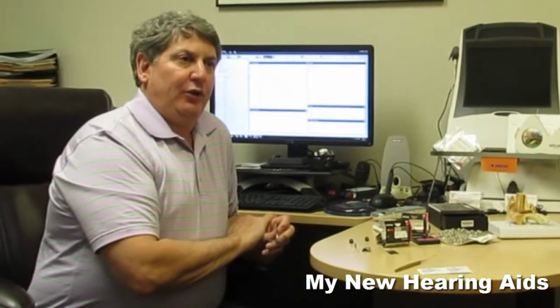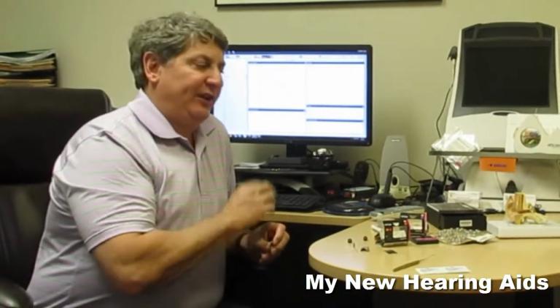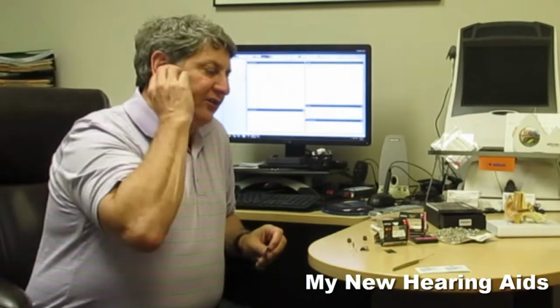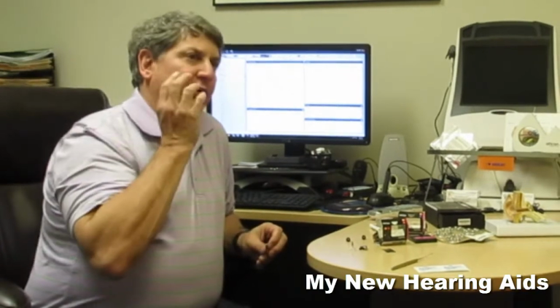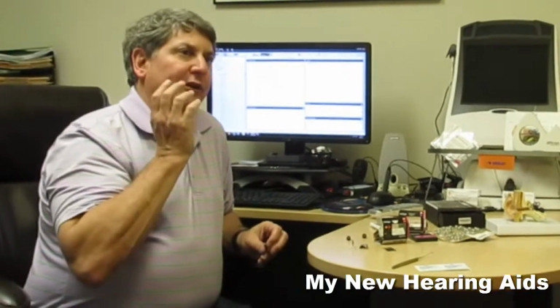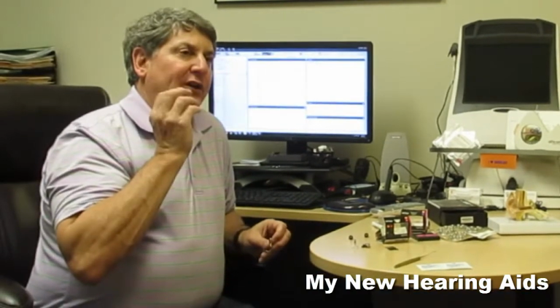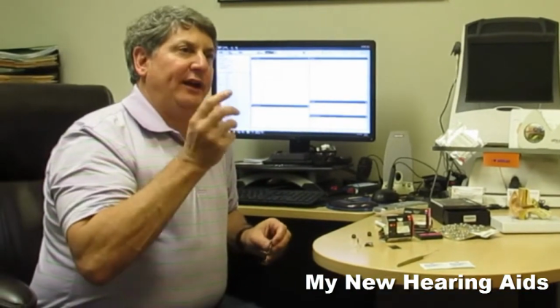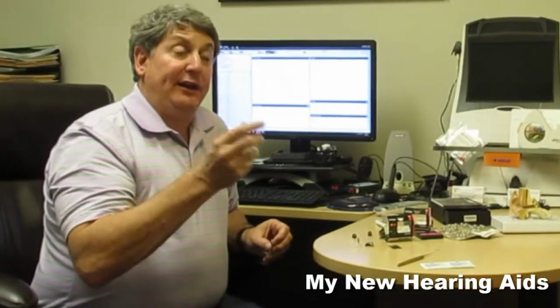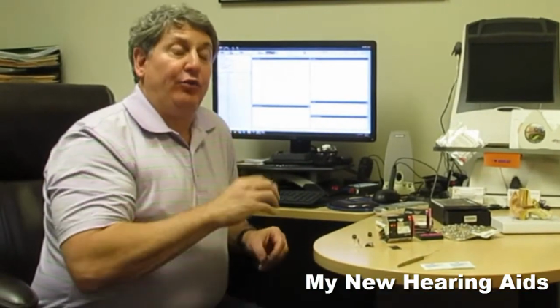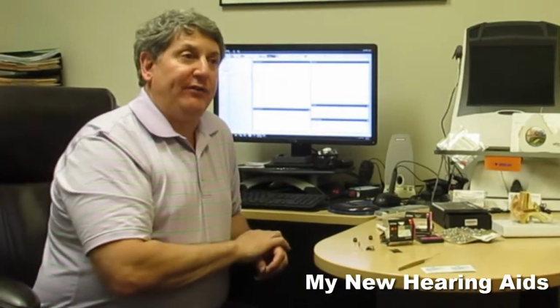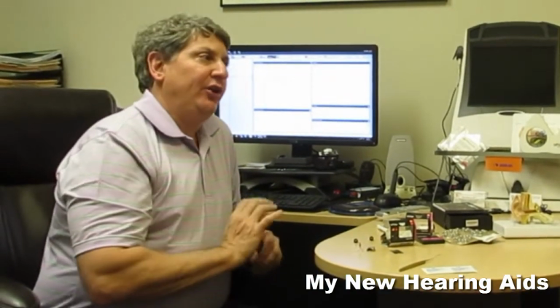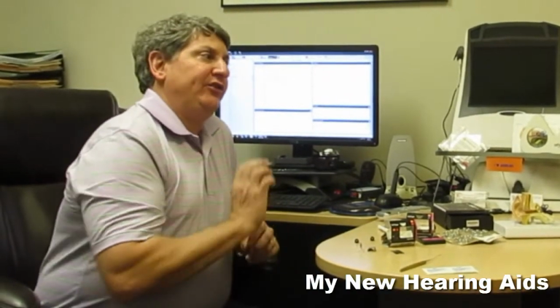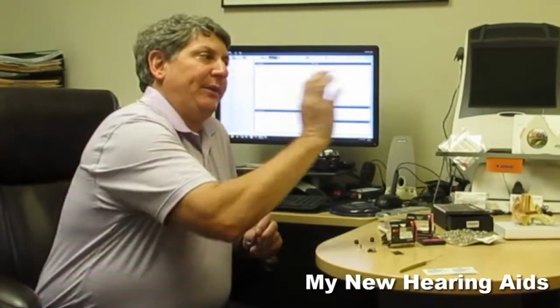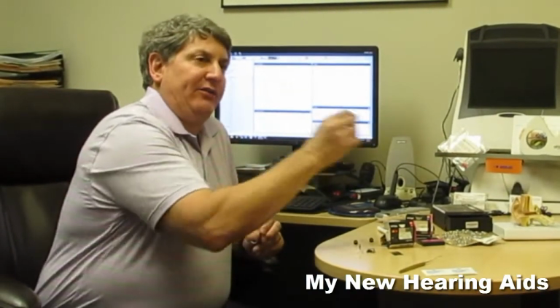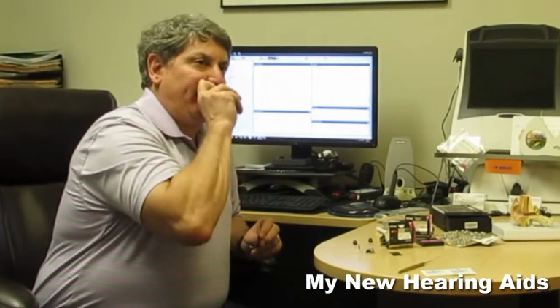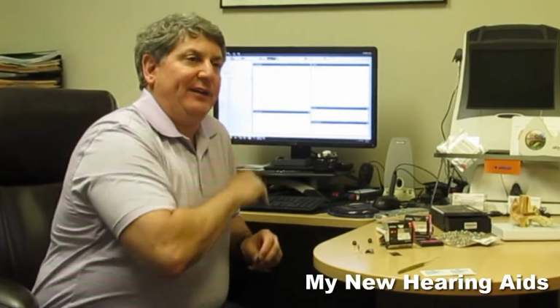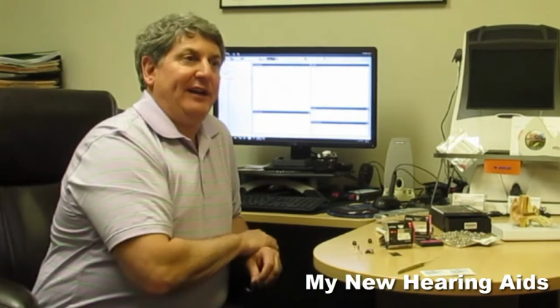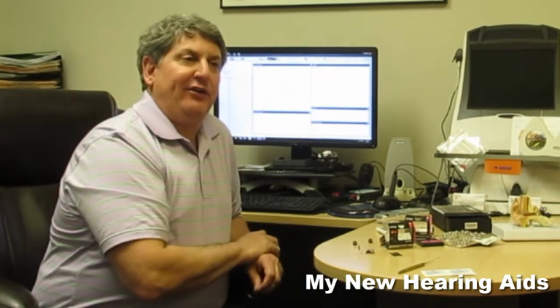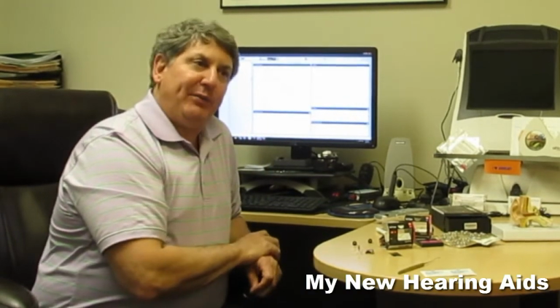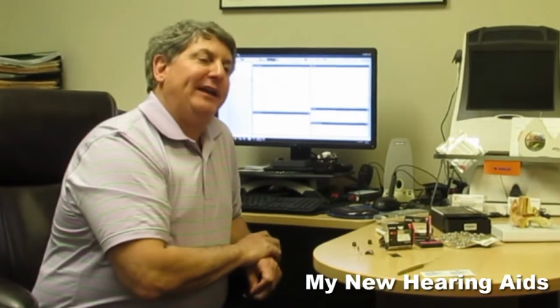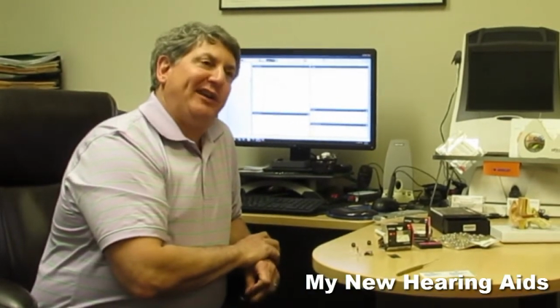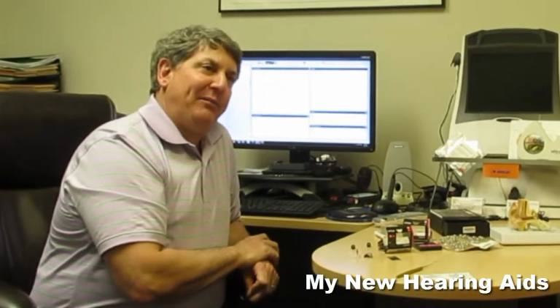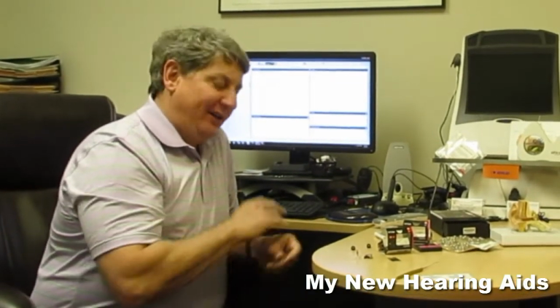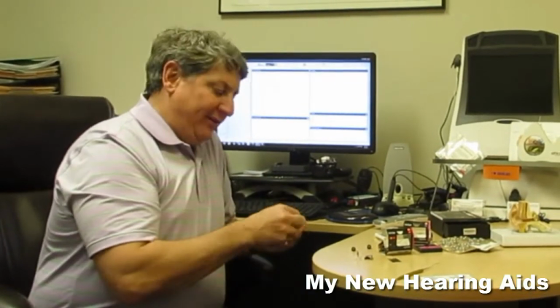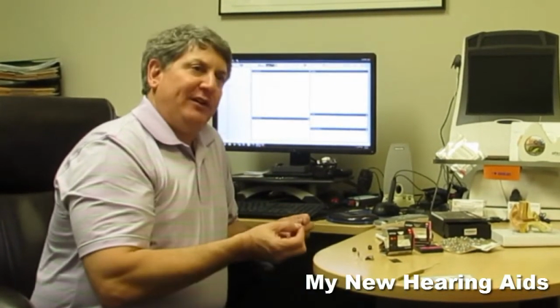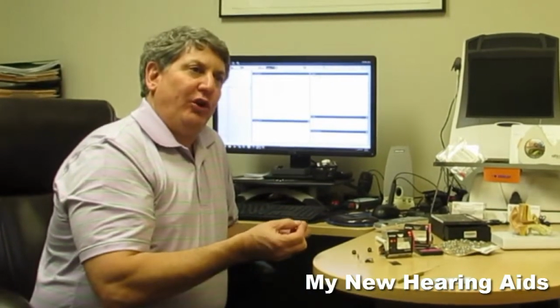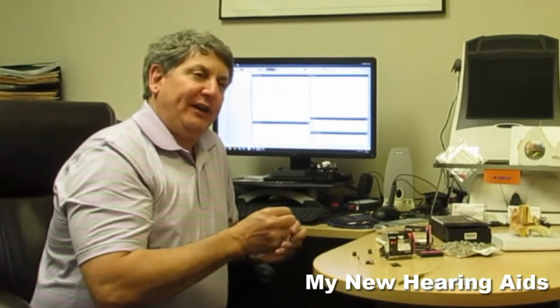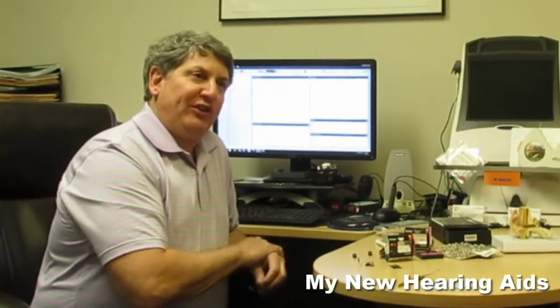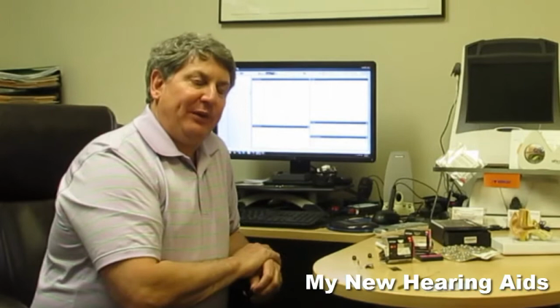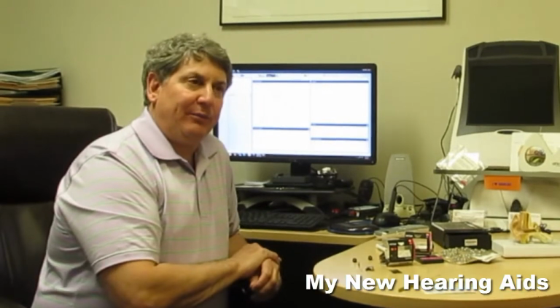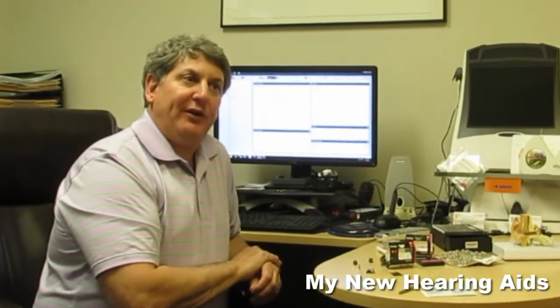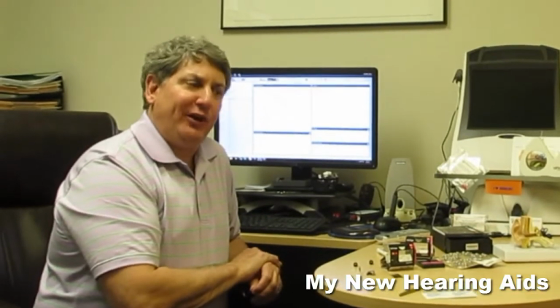We sent a custom hearing aid out today that needed a new receiver — you have to send it back to the factory, and 10 days later it comes back. With this one, you walk in, I switch out the speaker, and off you go.